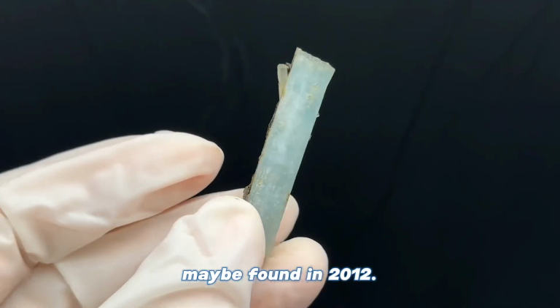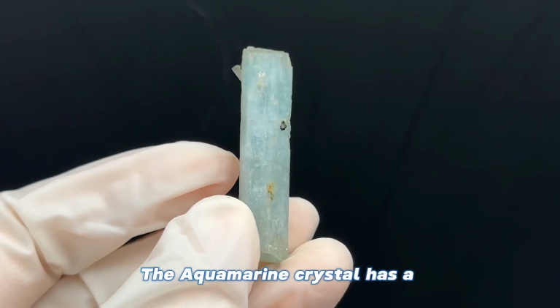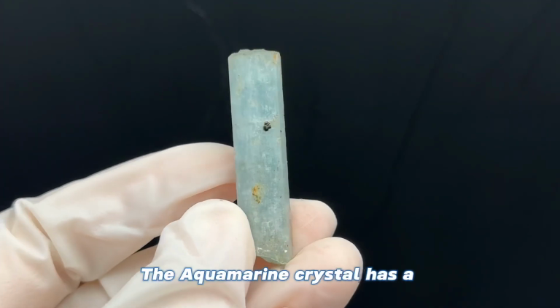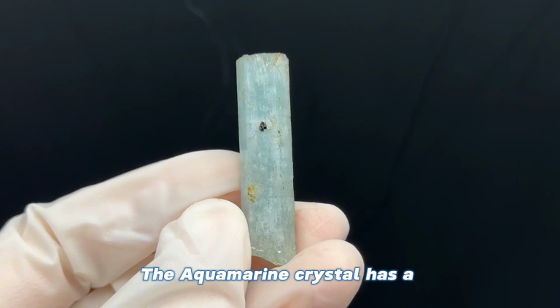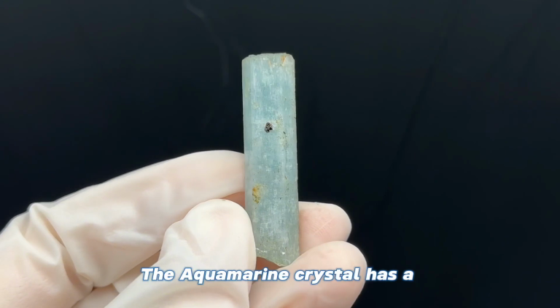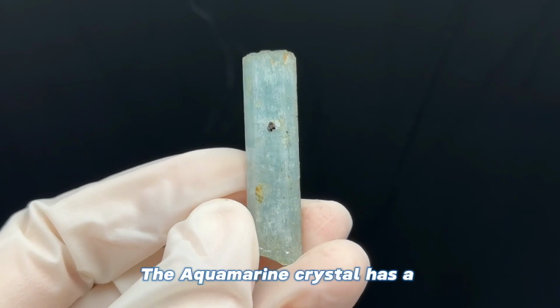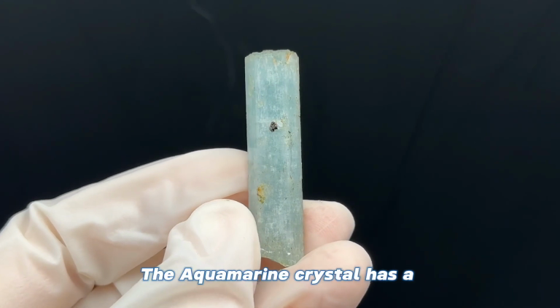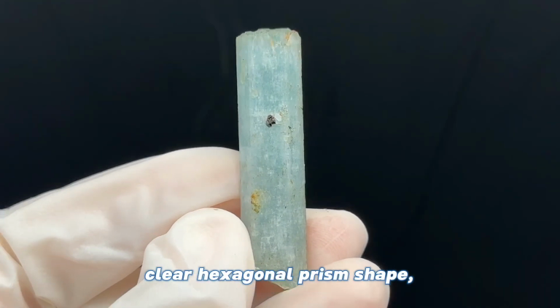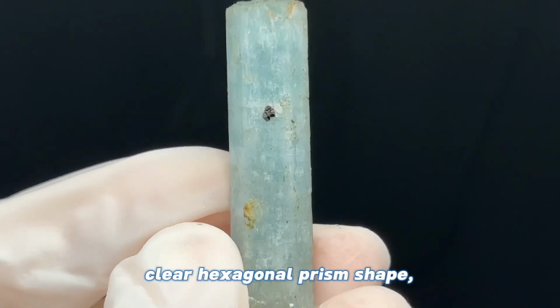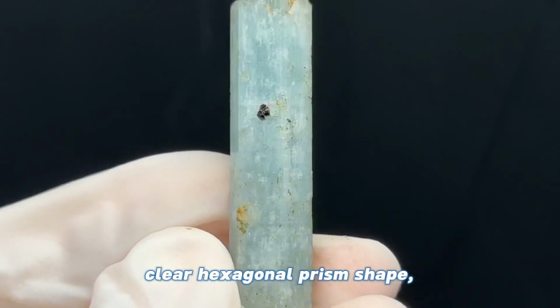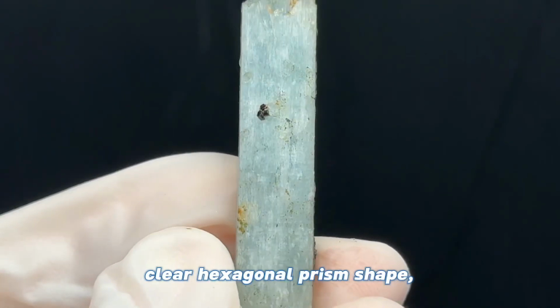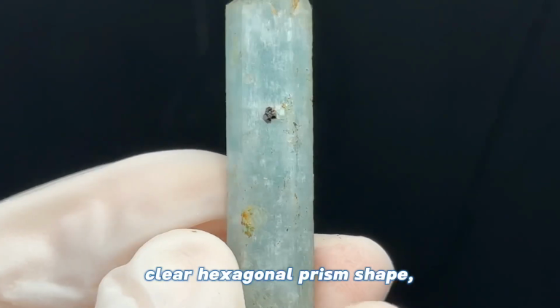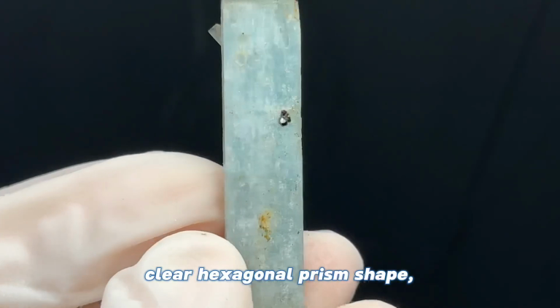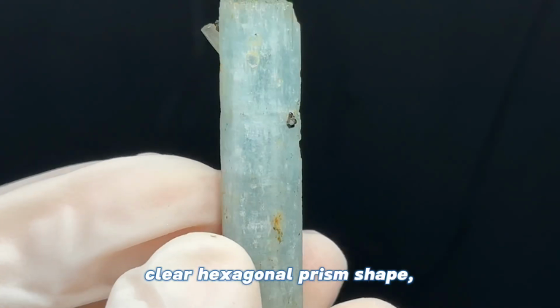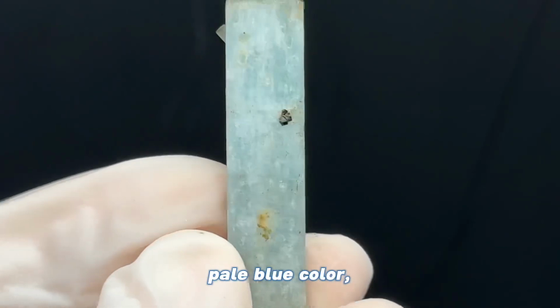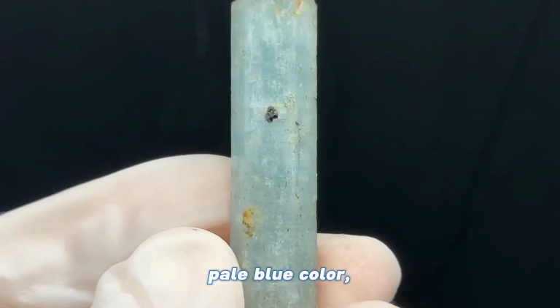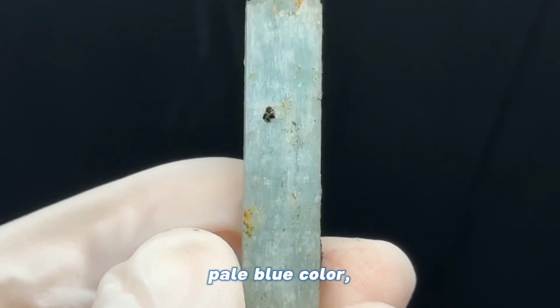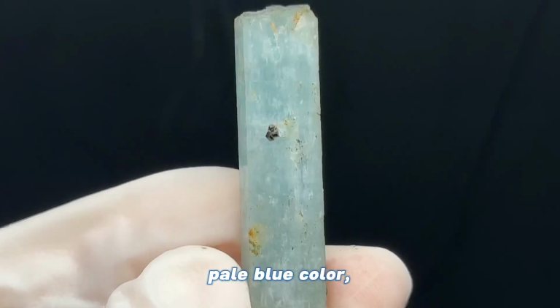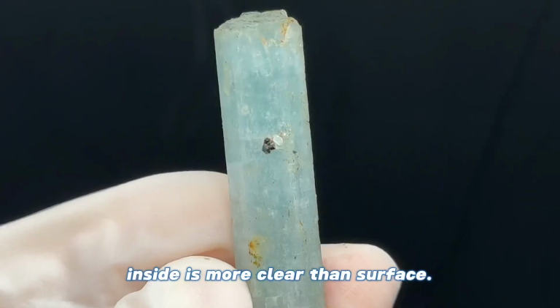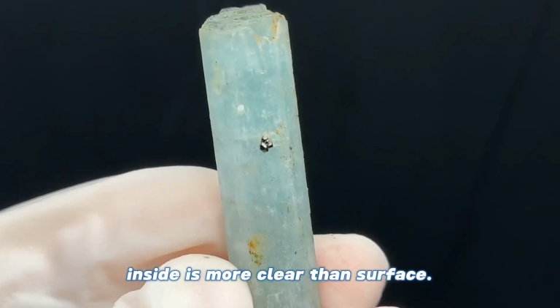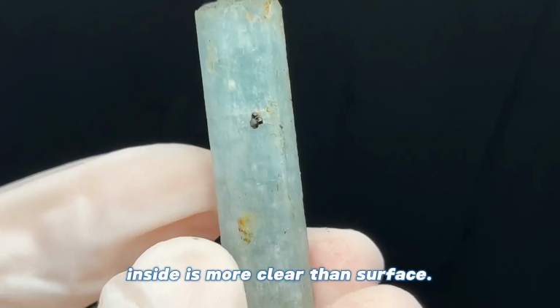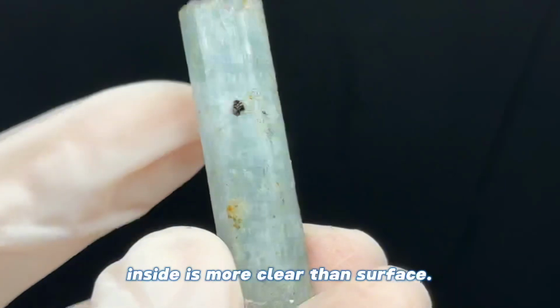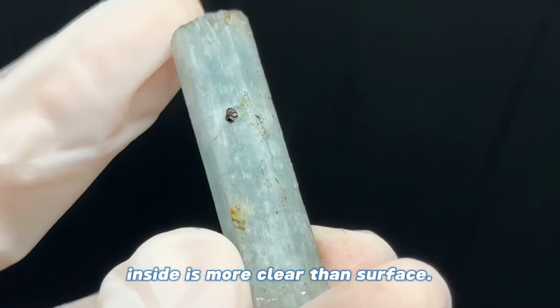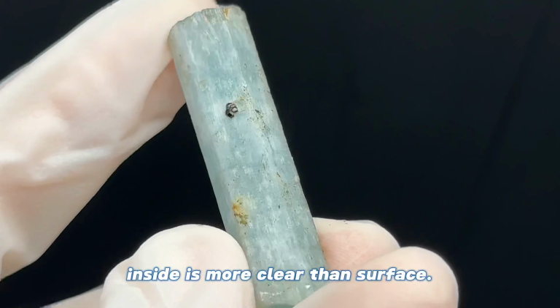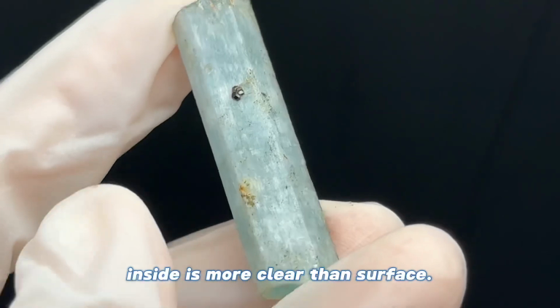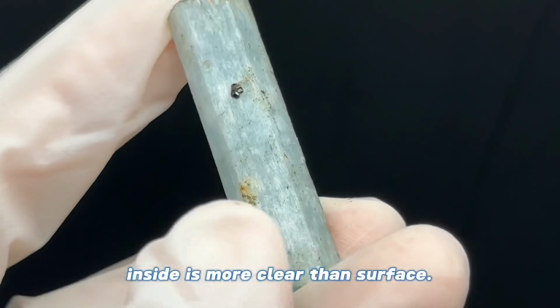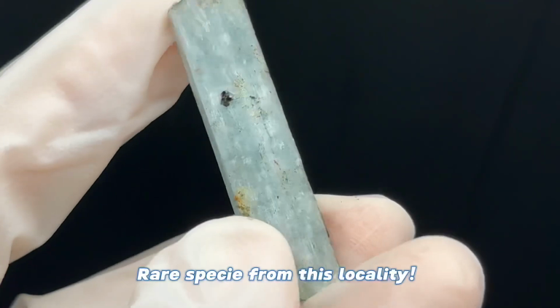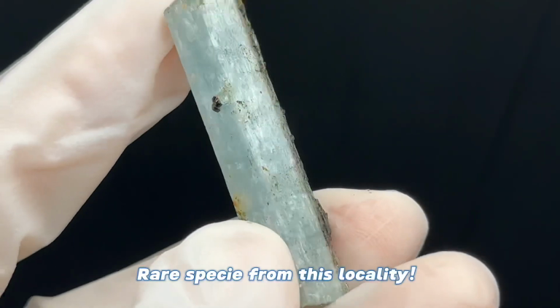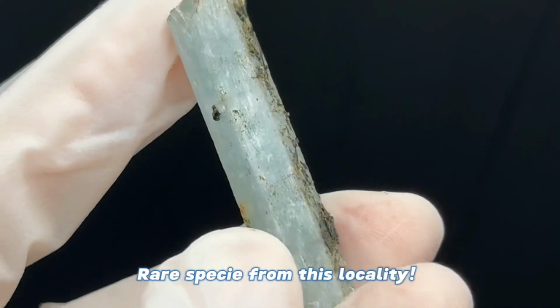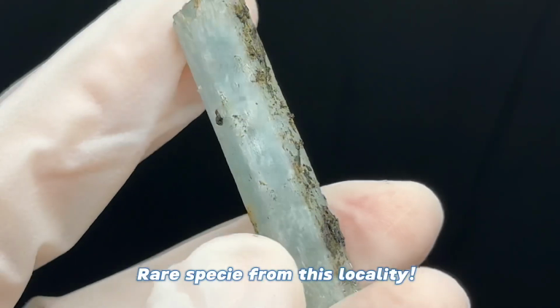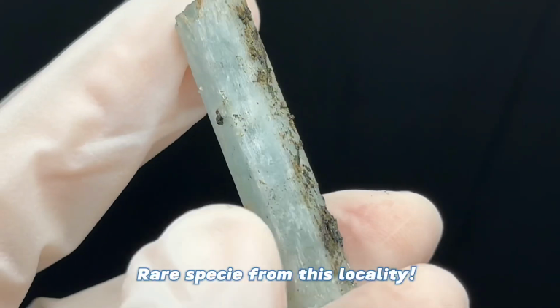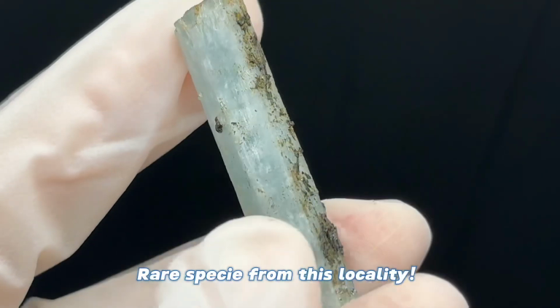The aquamarine crystal has a clear hexagonal prism shape, pale blue color, inside is more clear than surface. Rare species from this locality.